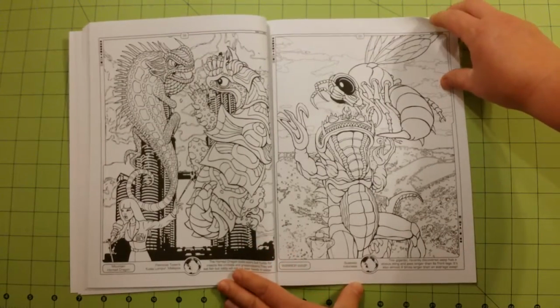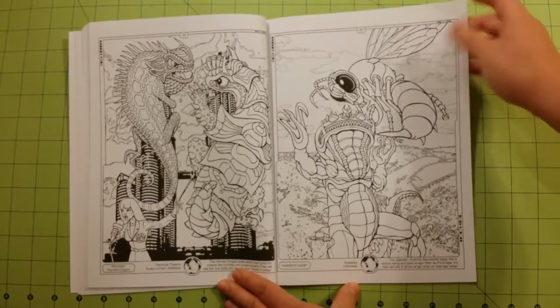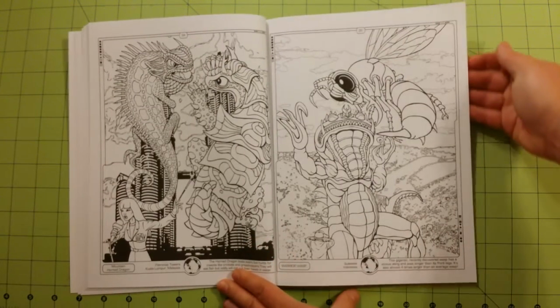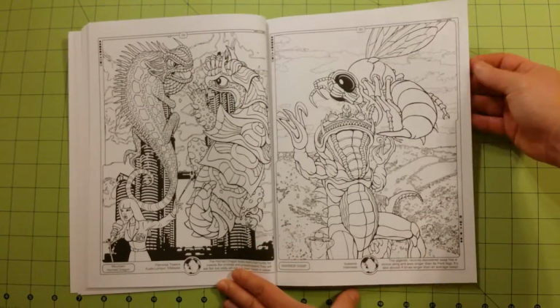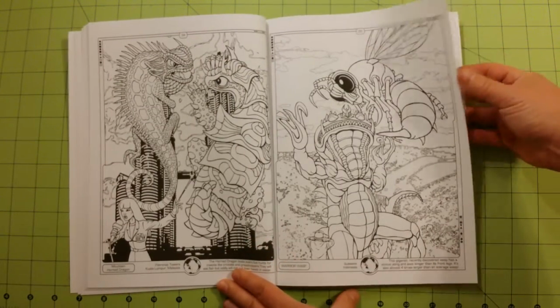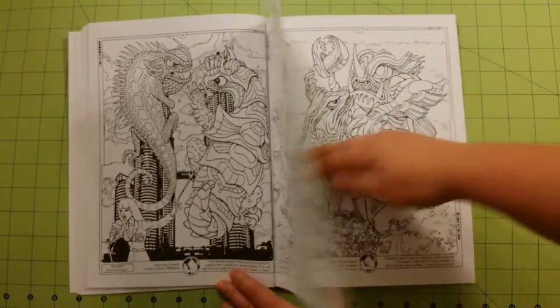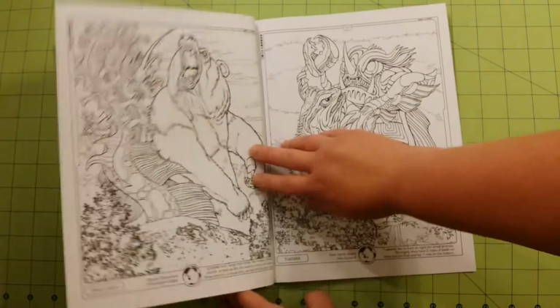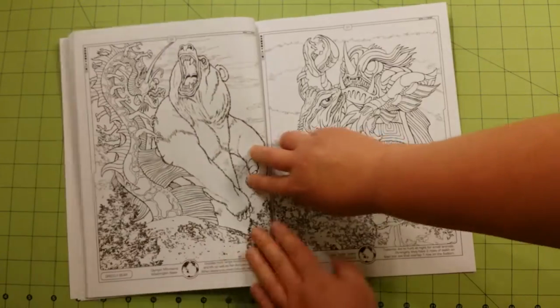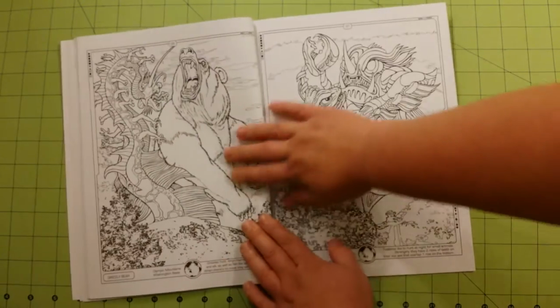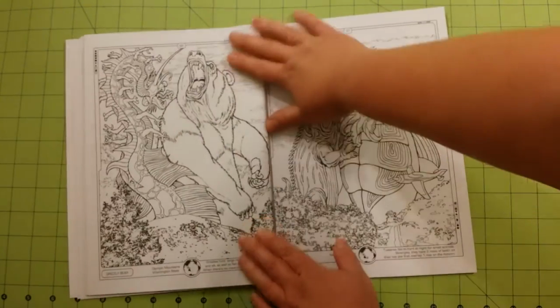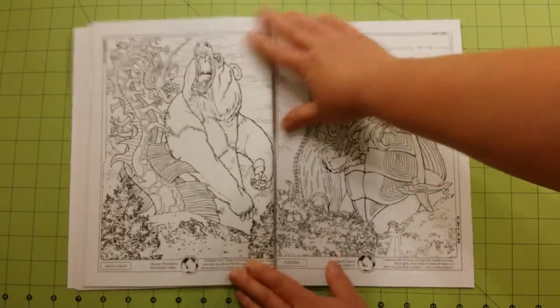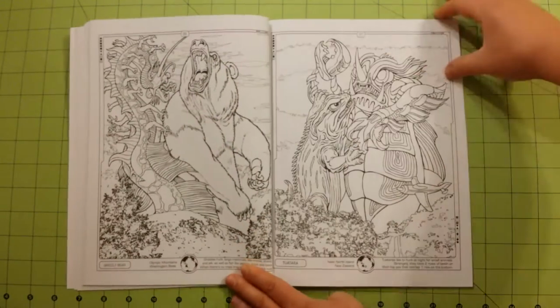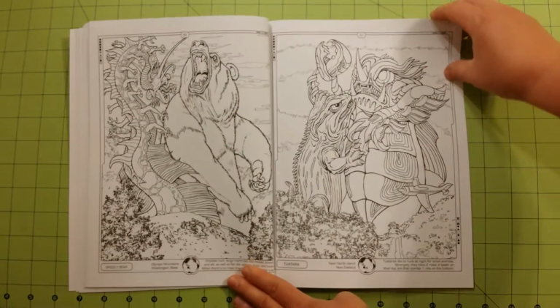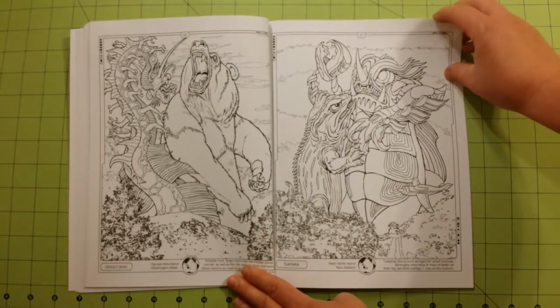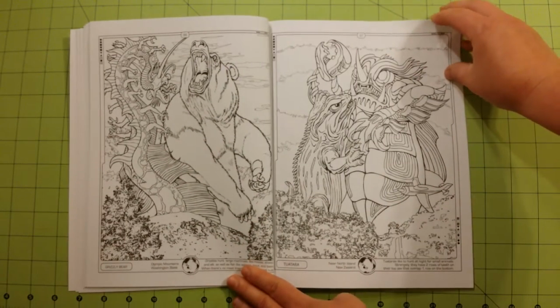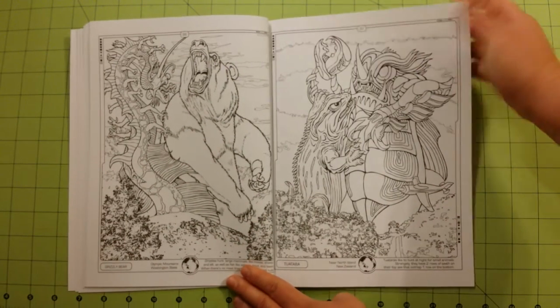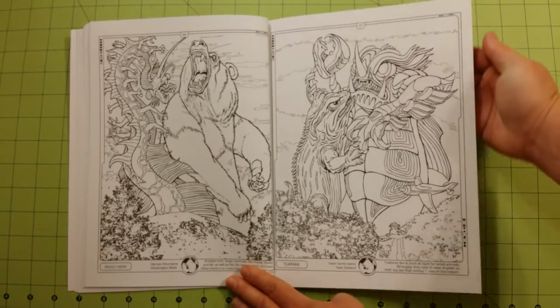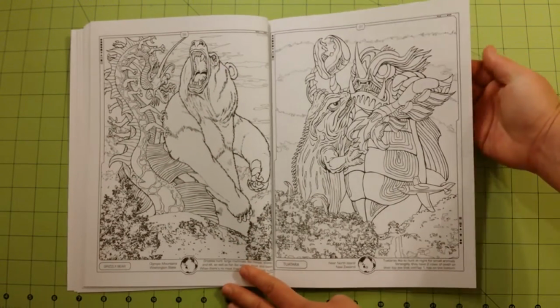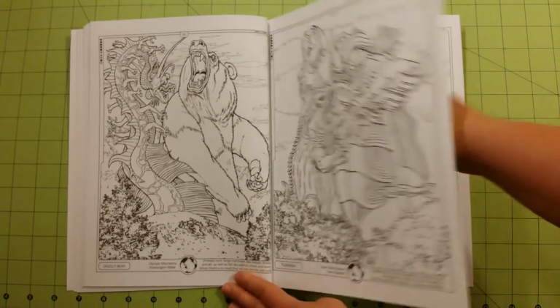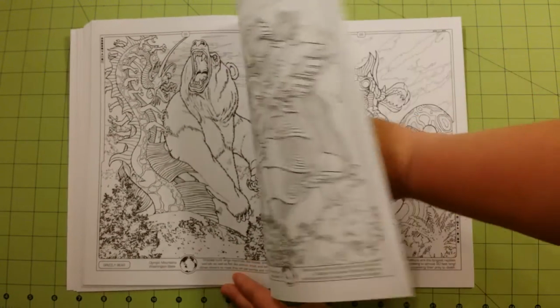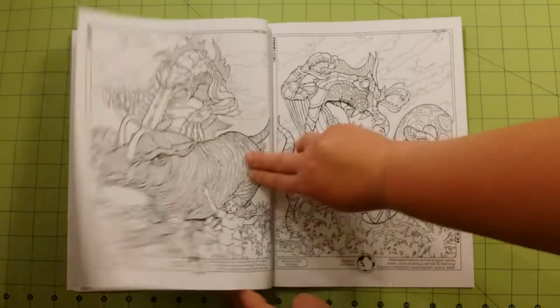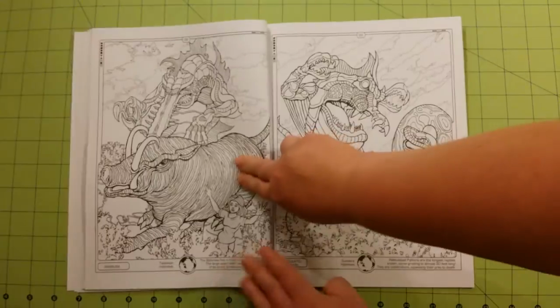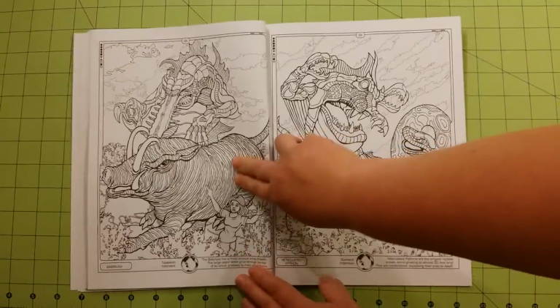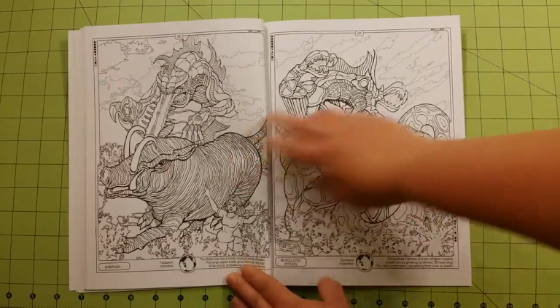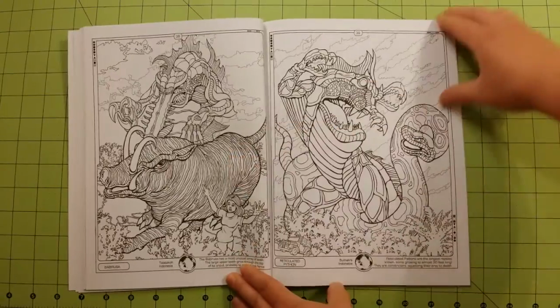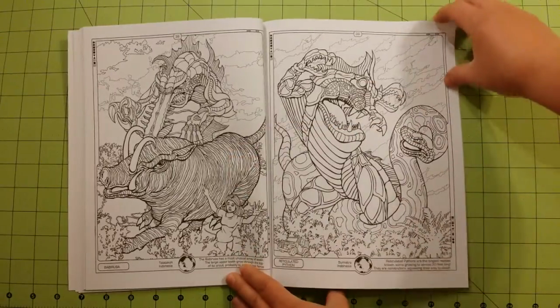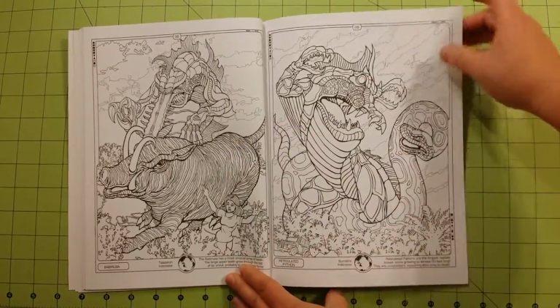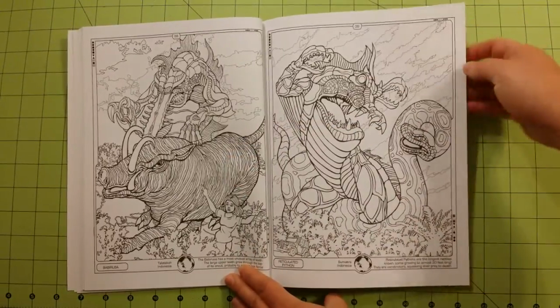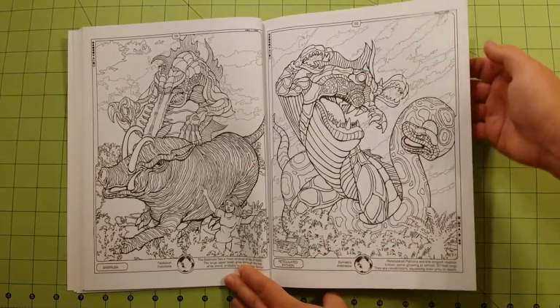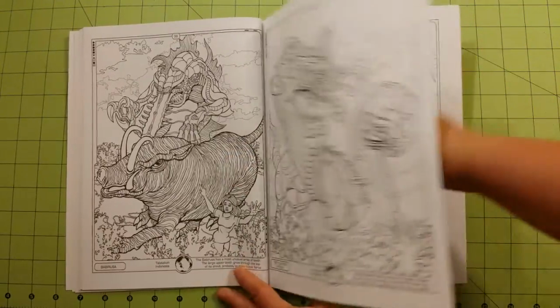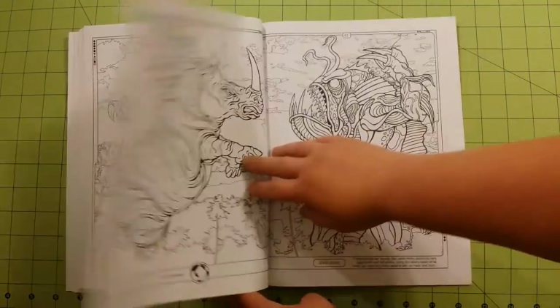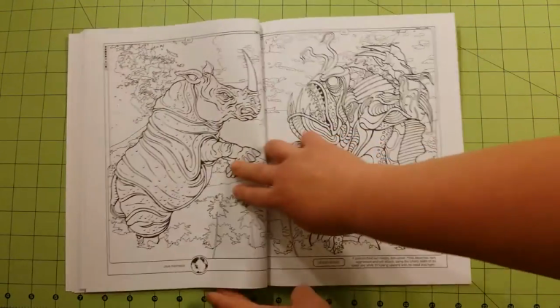A lot of these Monster Mashup books are pretty graphic, so they probably wouldn't be good for very young children, but adults would have a great time with these.